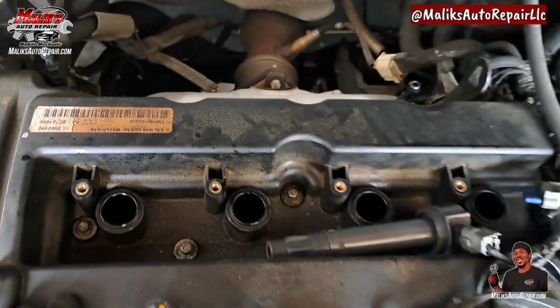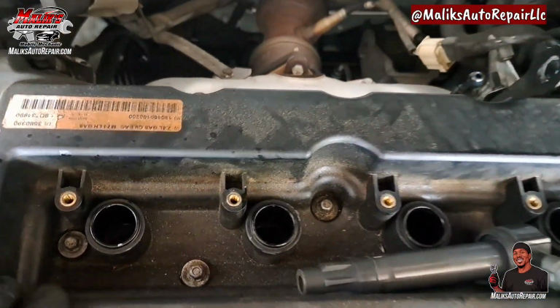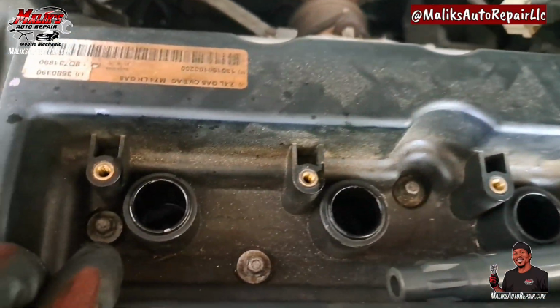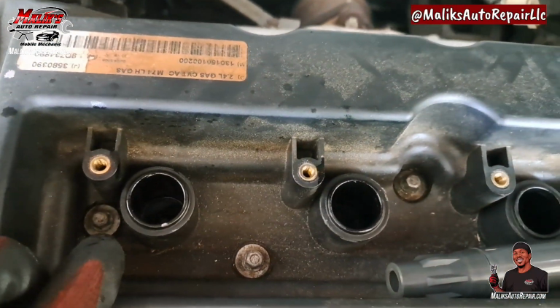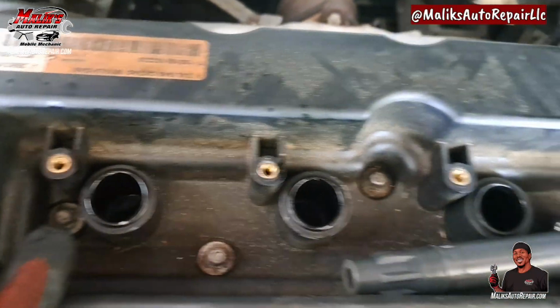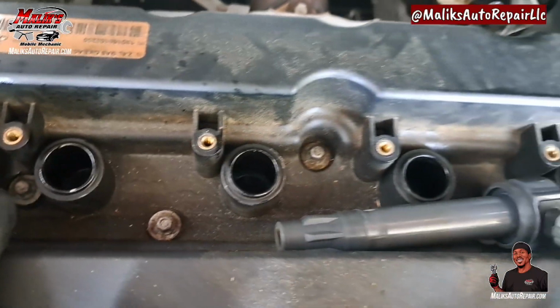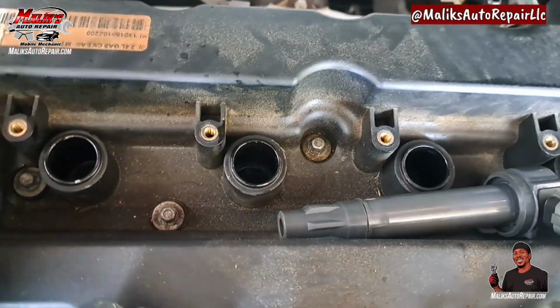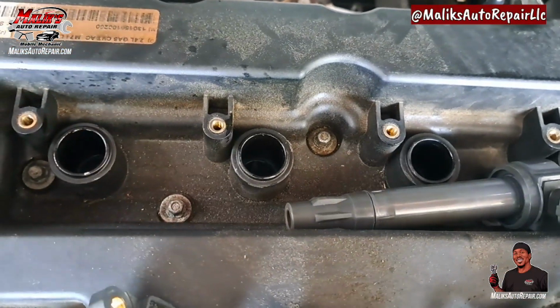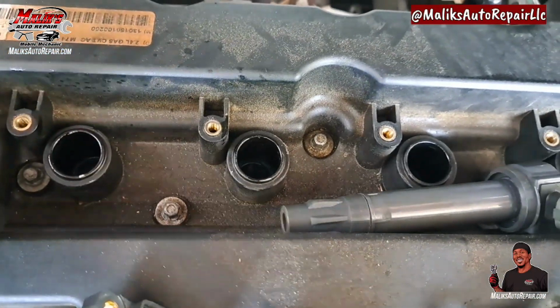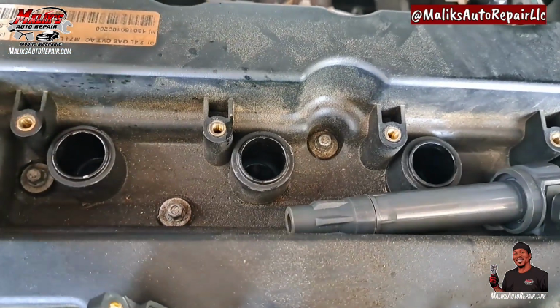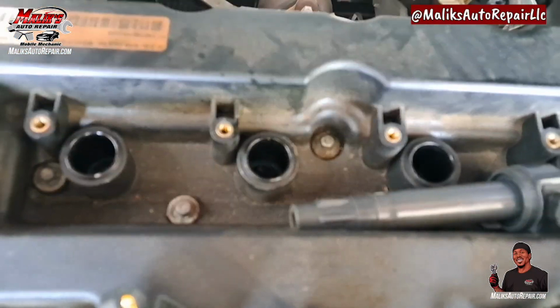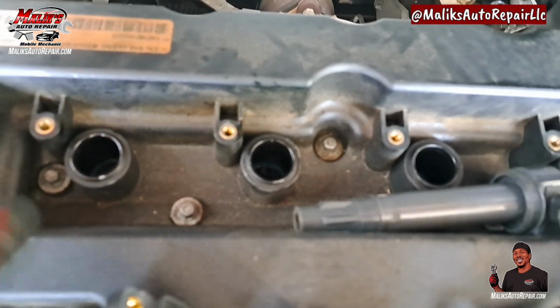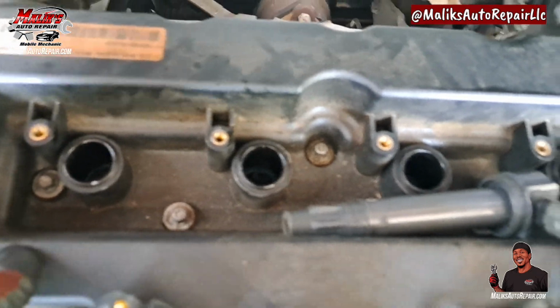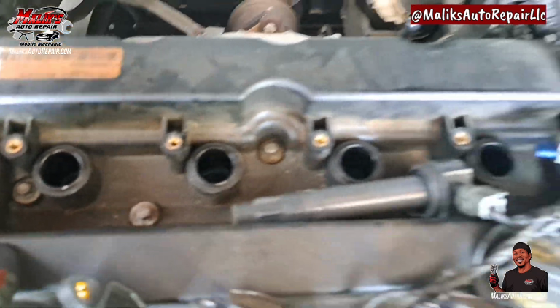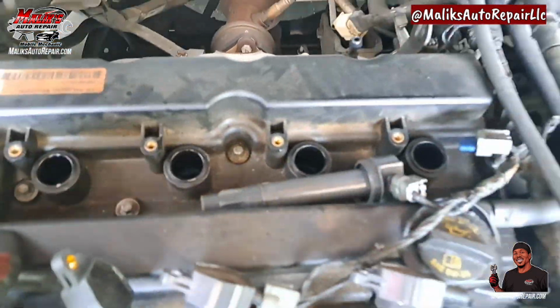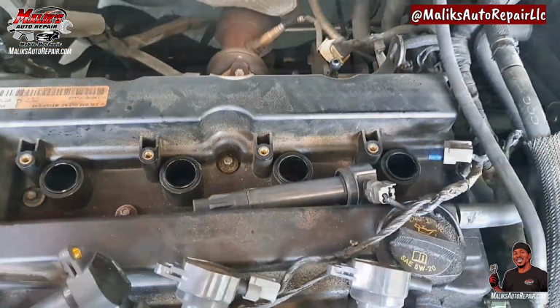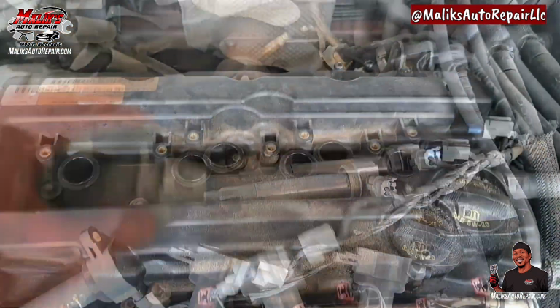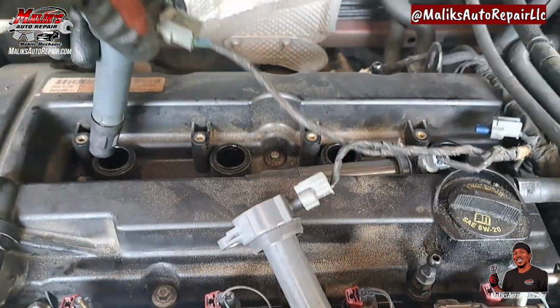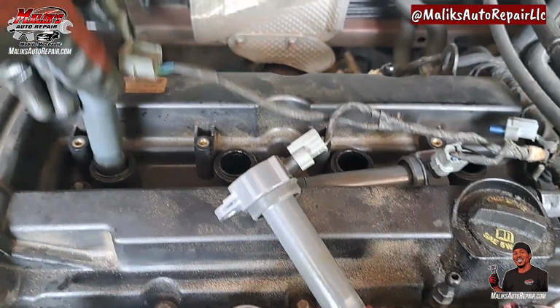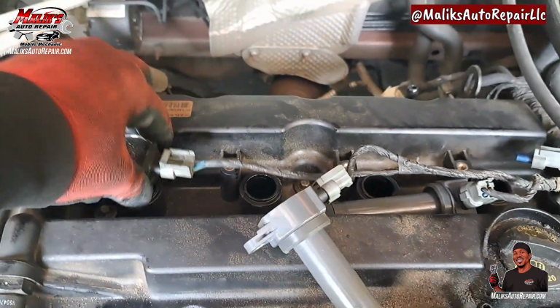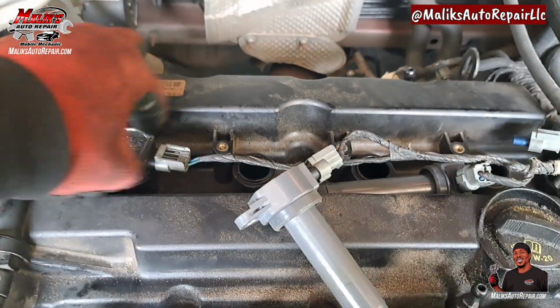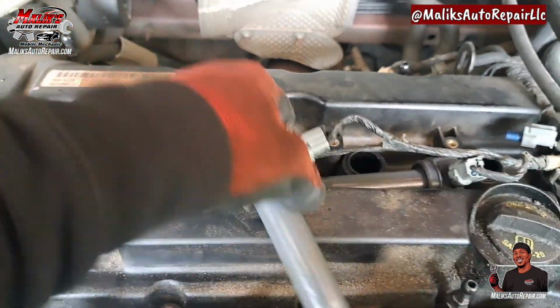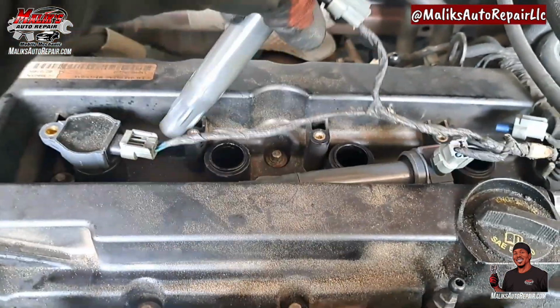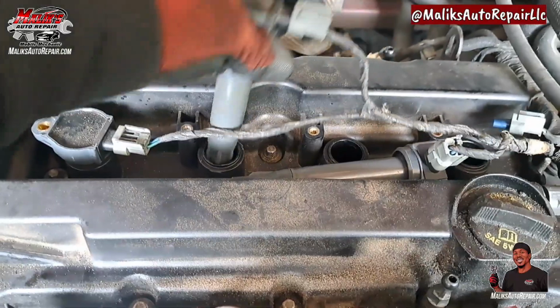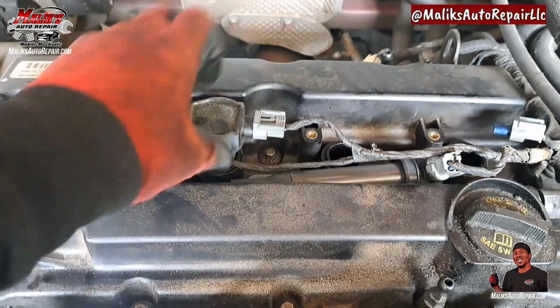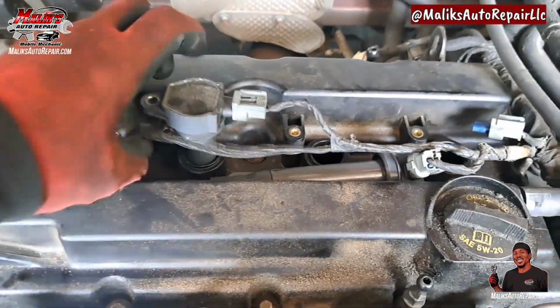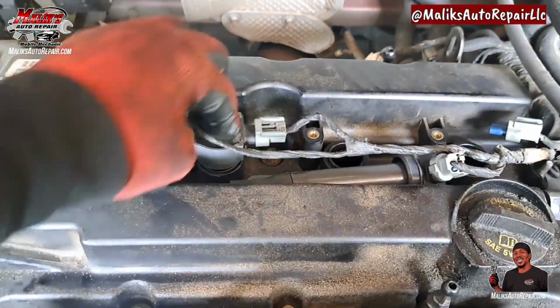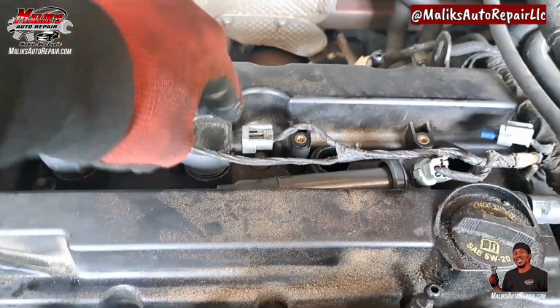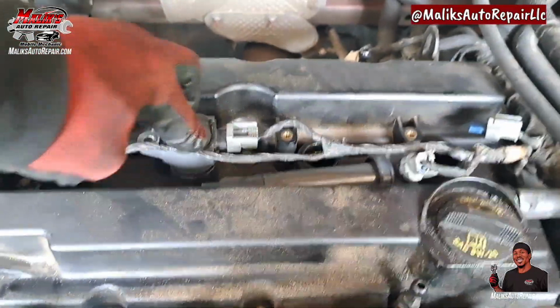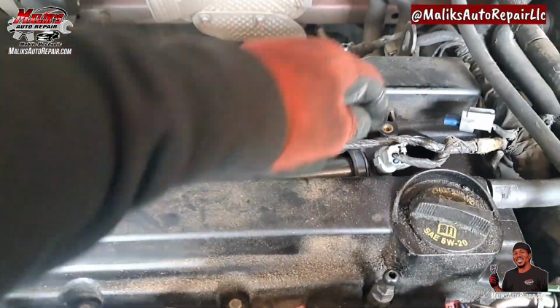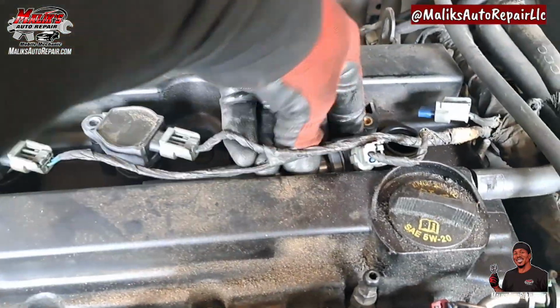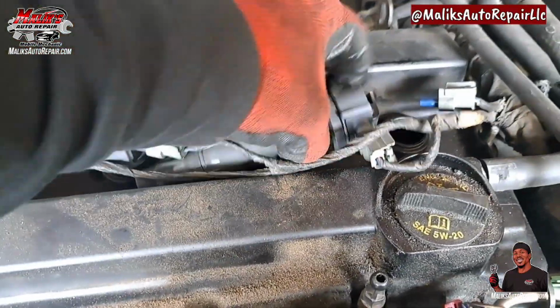When you drop them down in there, you want to make sure they're finger tight — don't cross-thread. Once you got them tightened down, you want to put your coil packs back in.